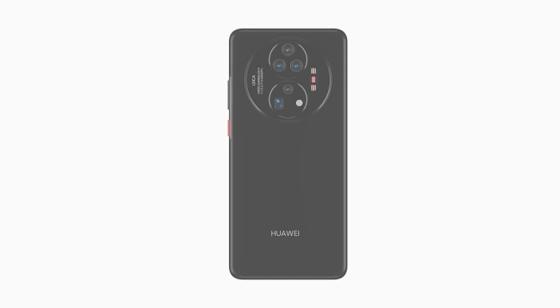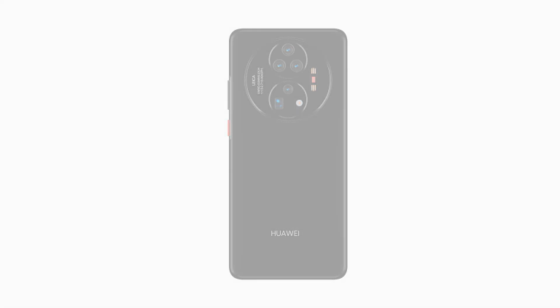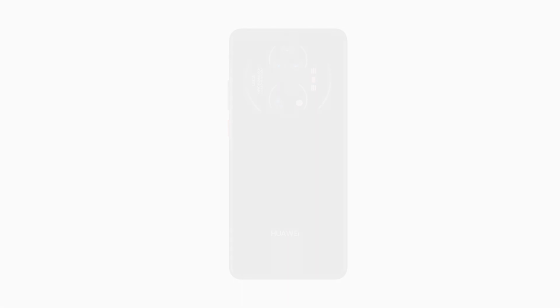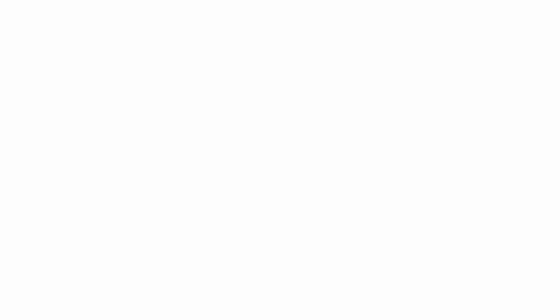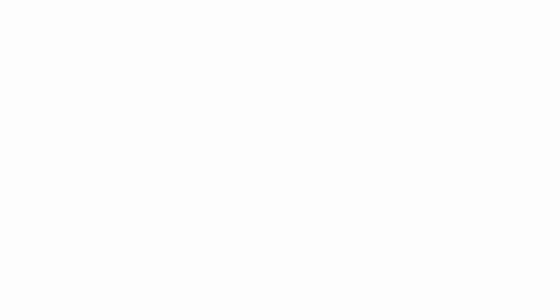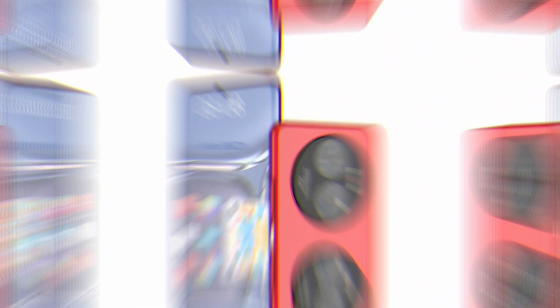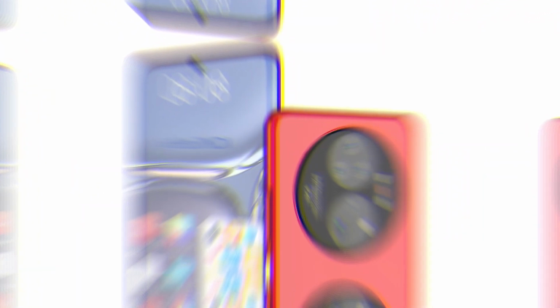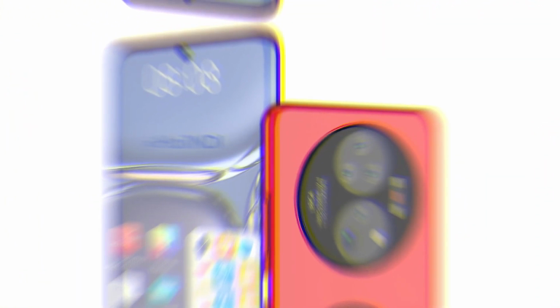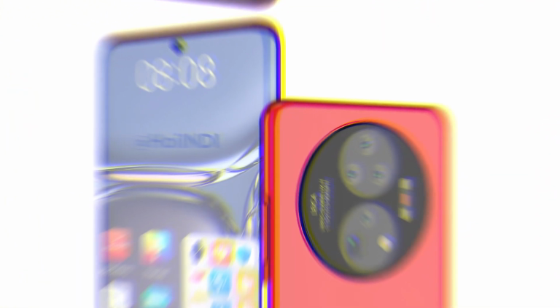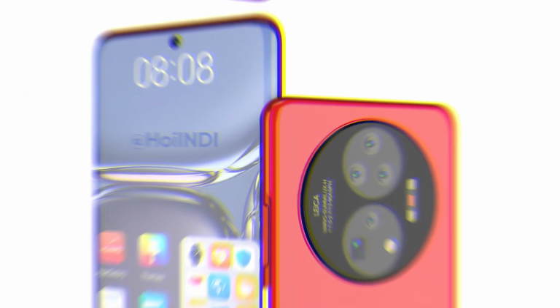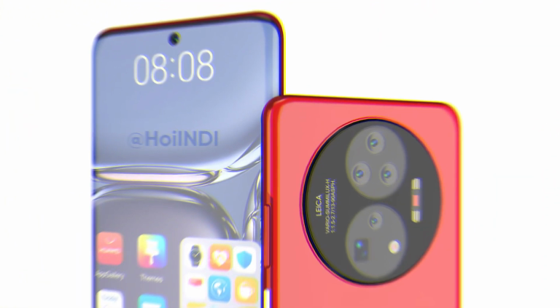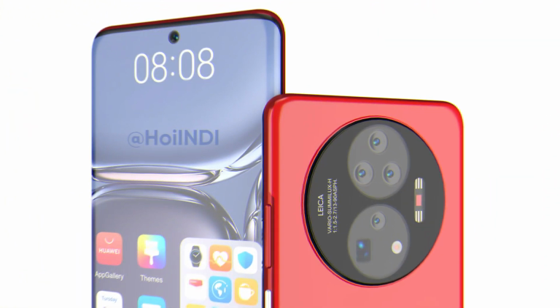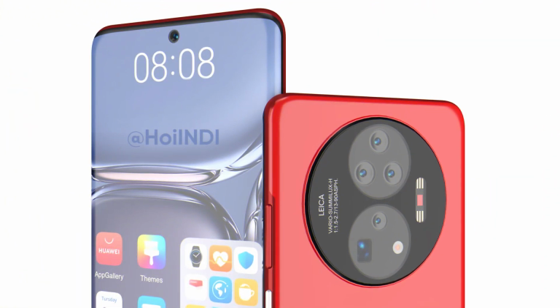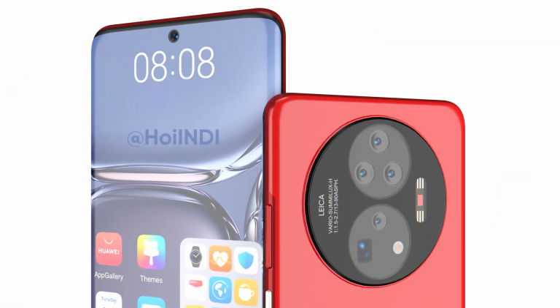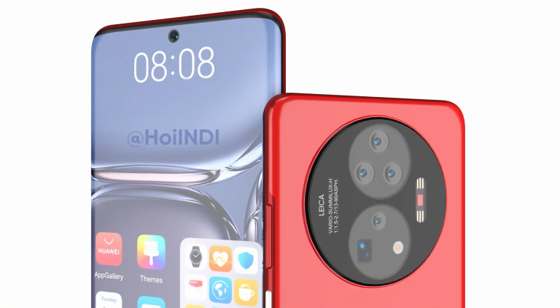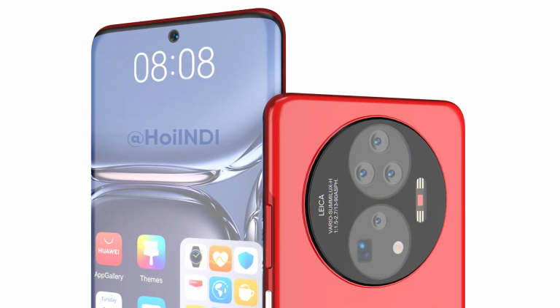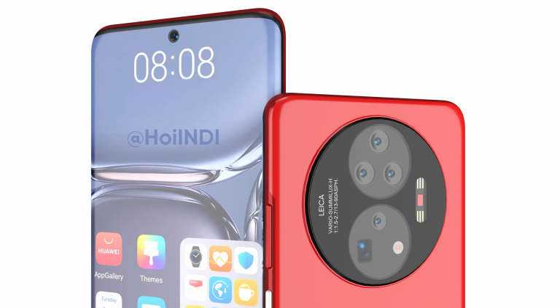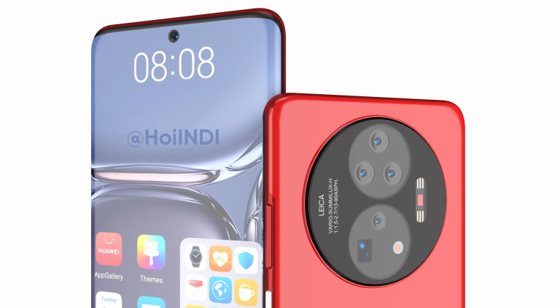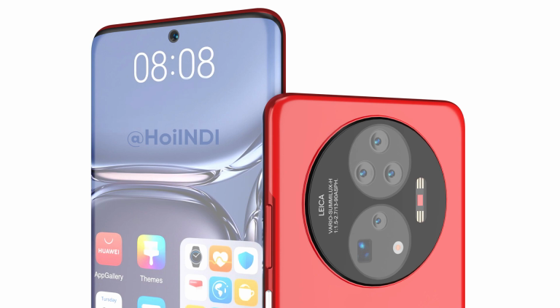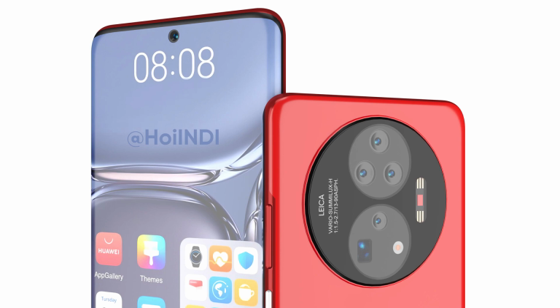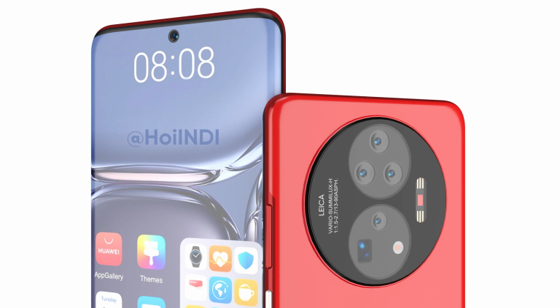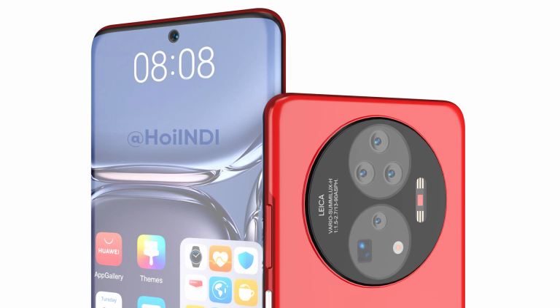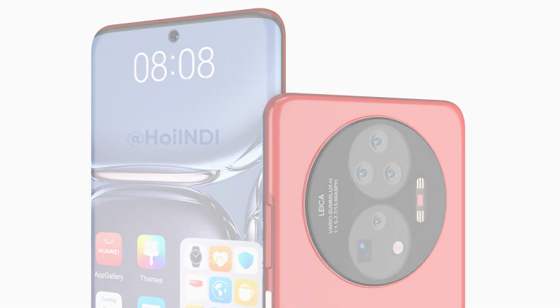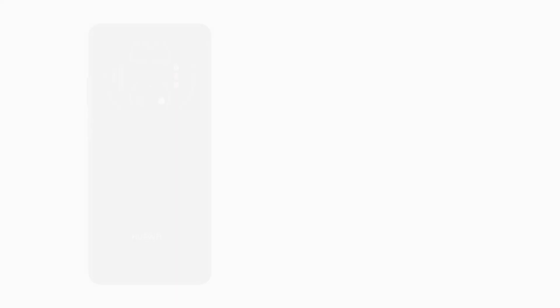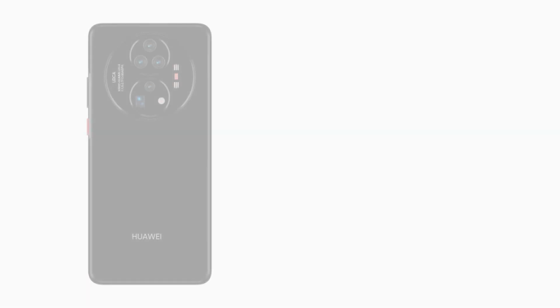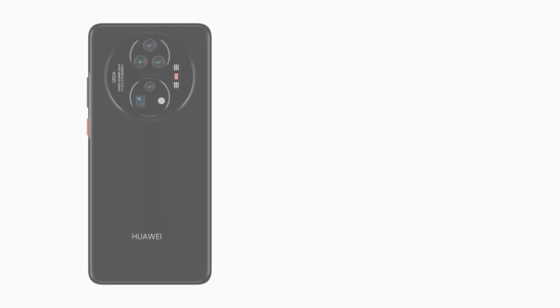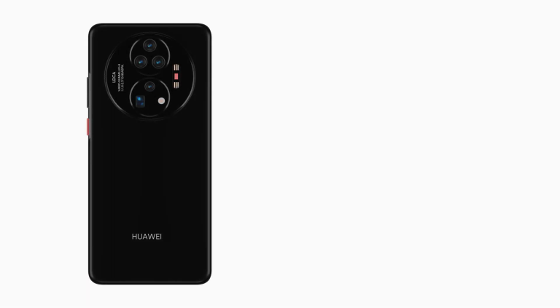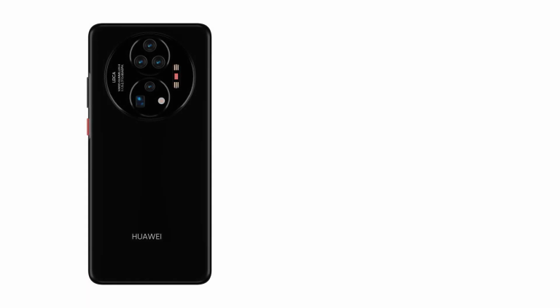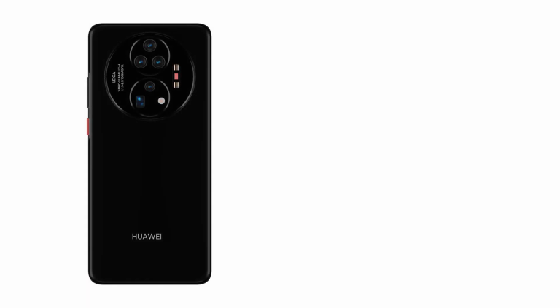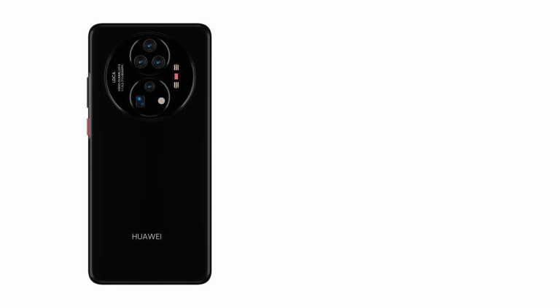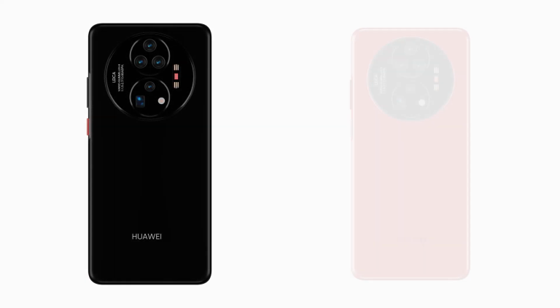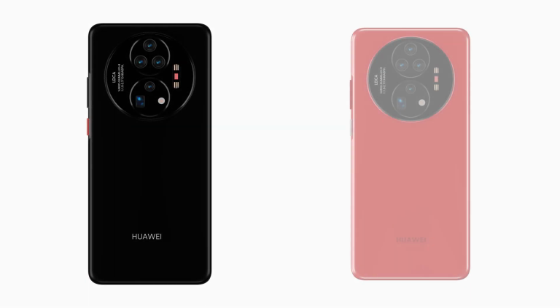Aside from this, there are different colors proposed under this concept renders, such as a color design shining in black and red colors.